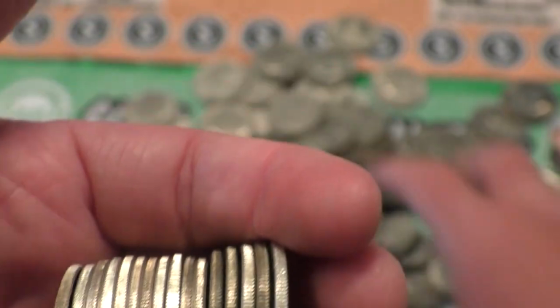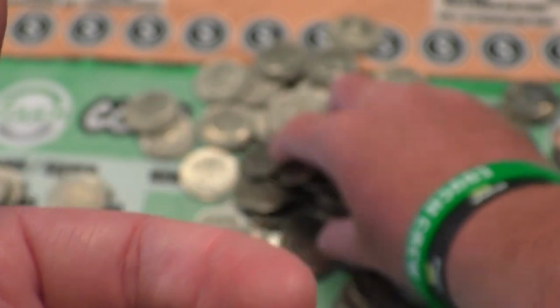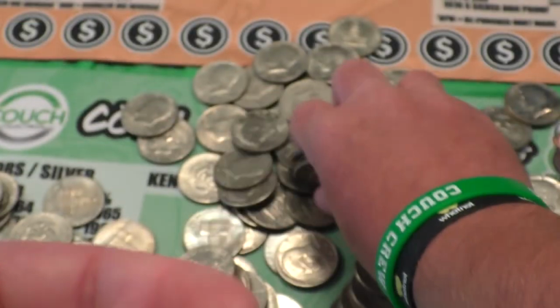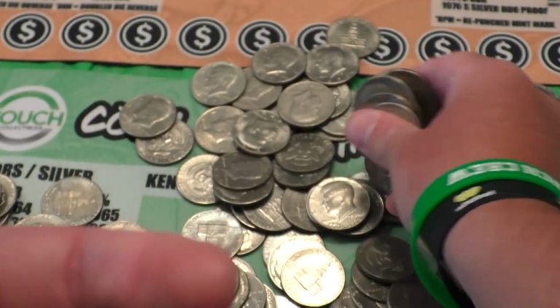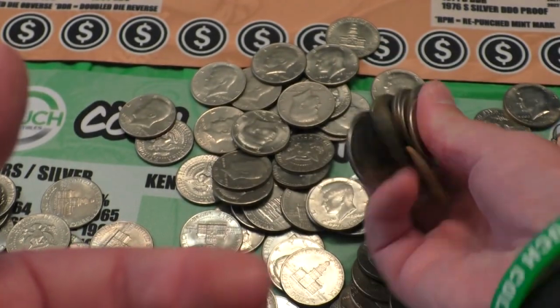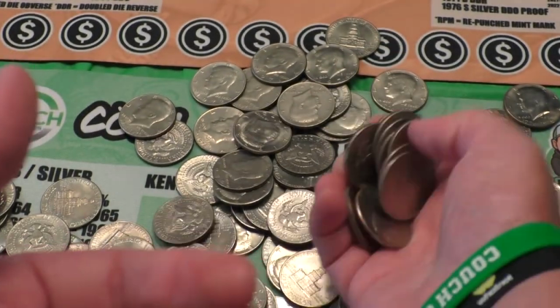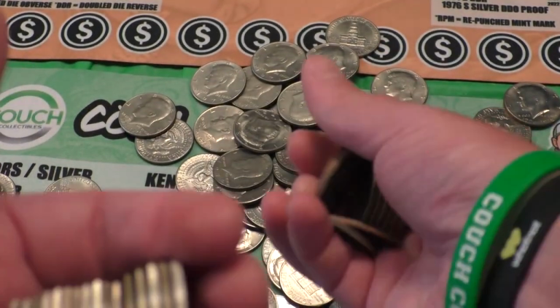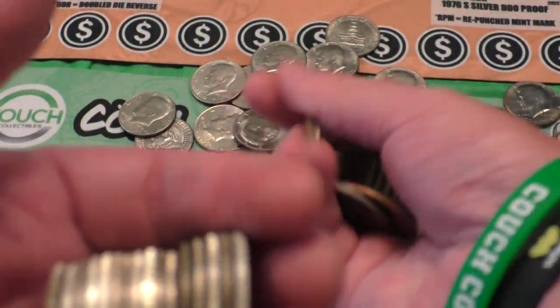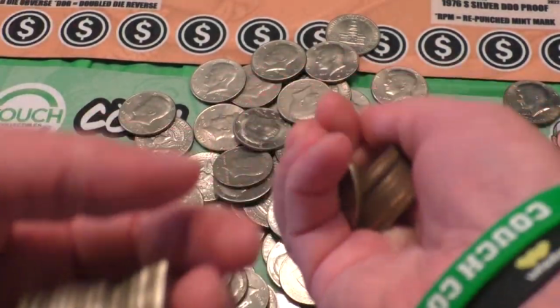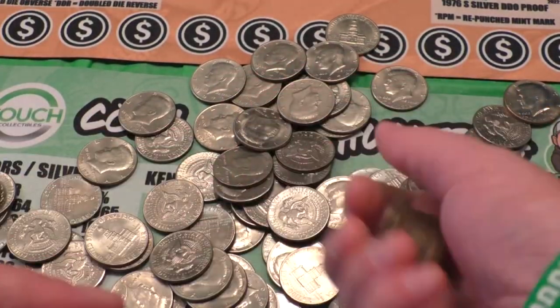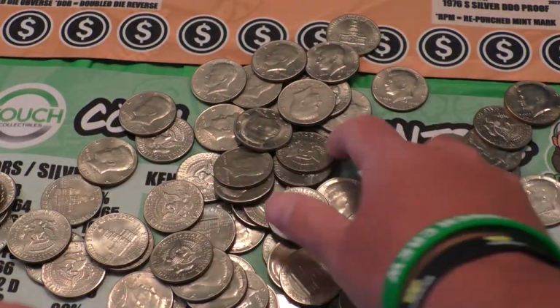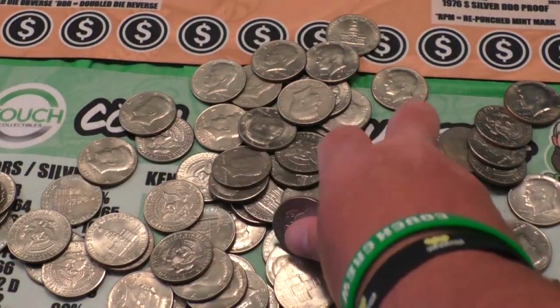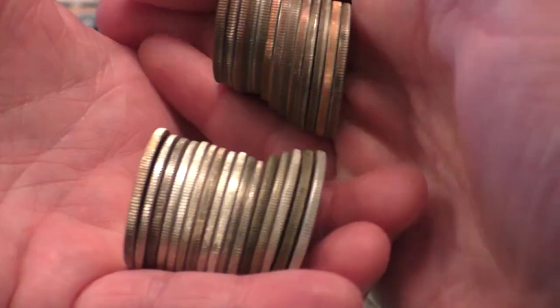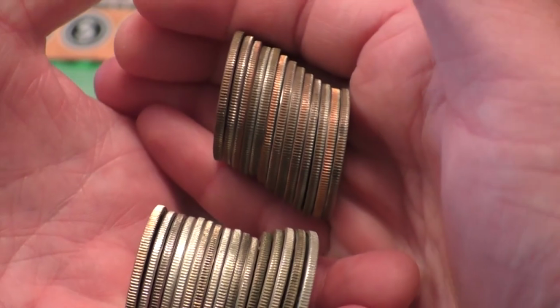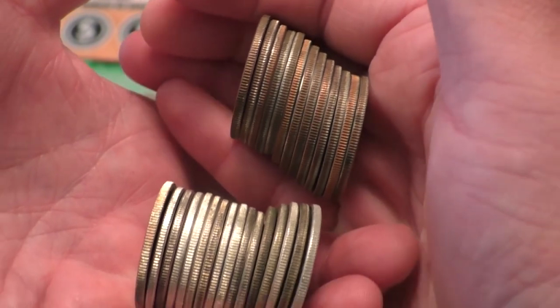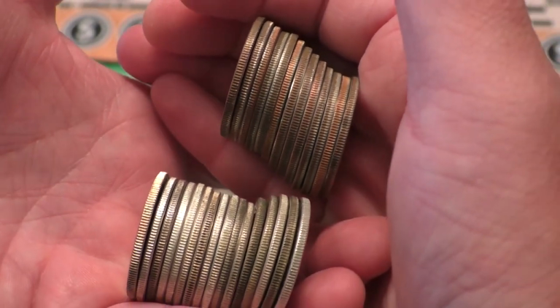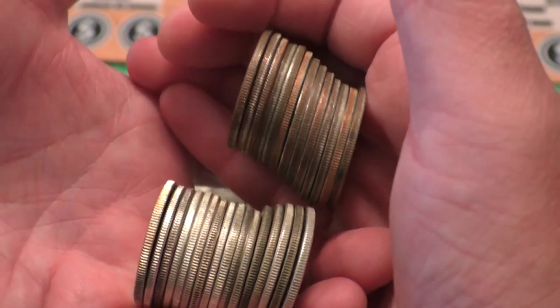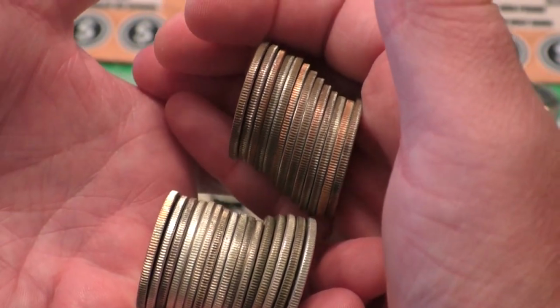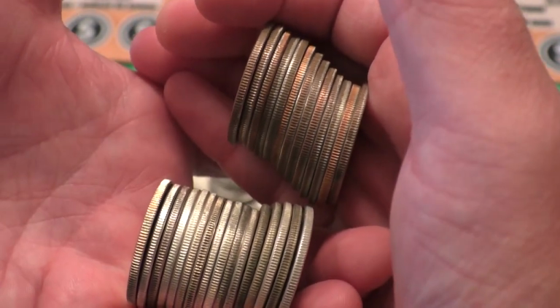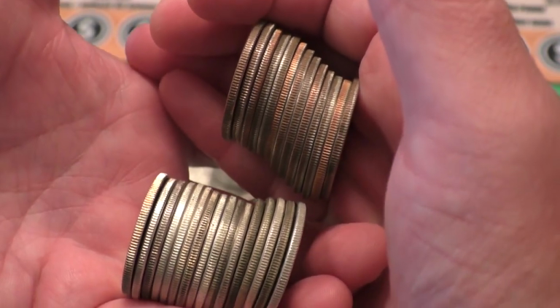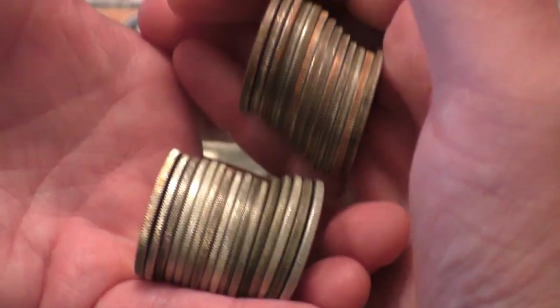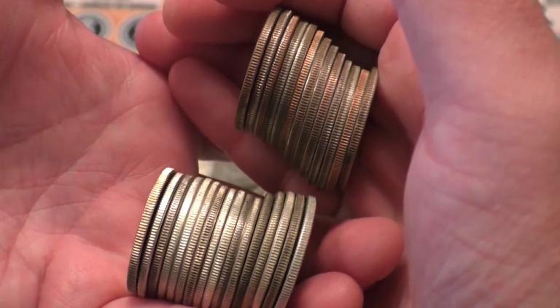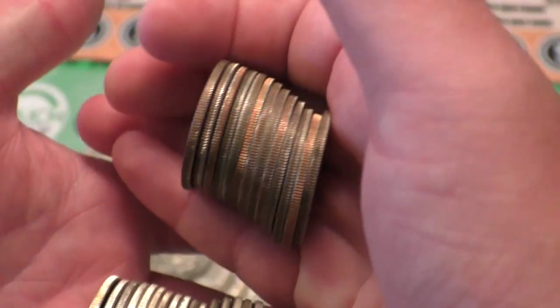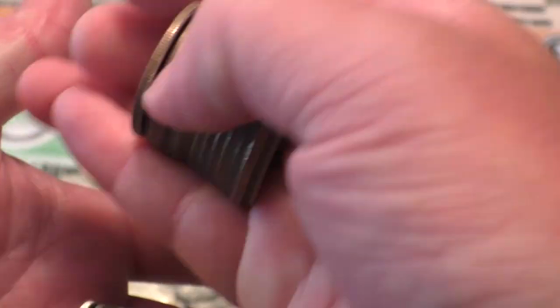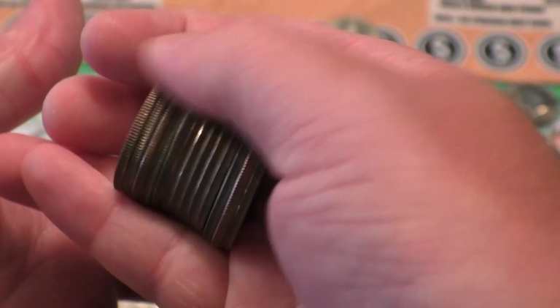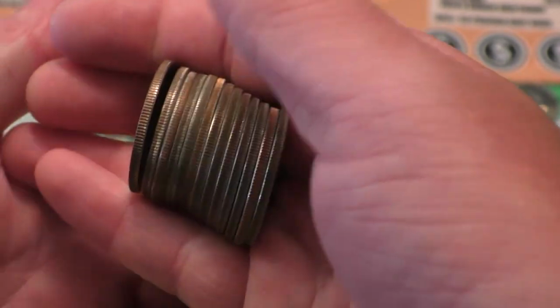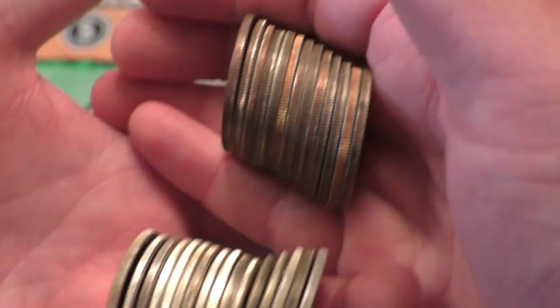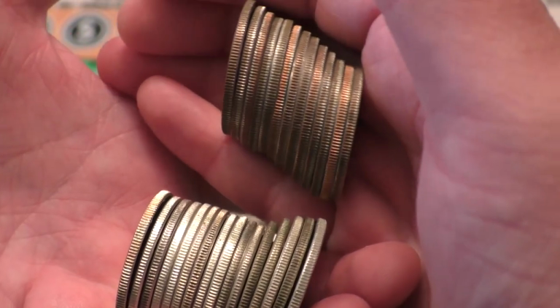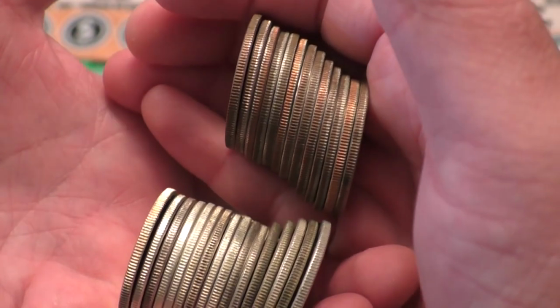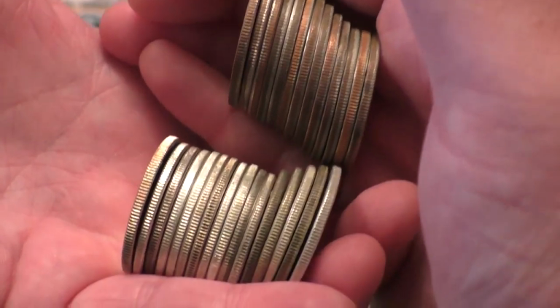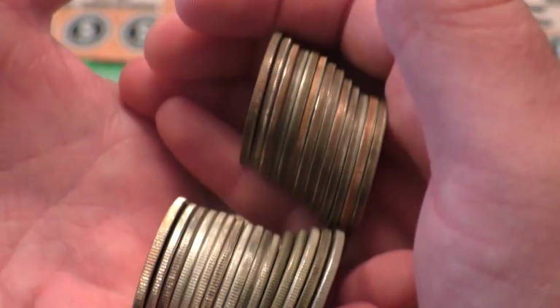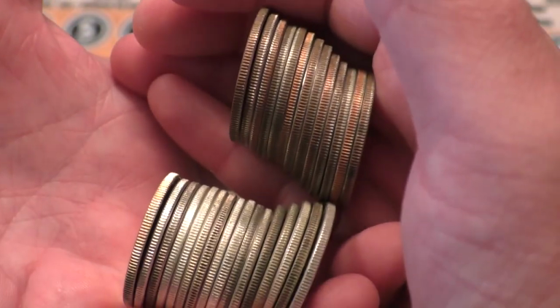You can see all the white edges. If we compare it to a roll of clad coins, you'll see a significant difference in the edge — all white versus the copper clad. Big difference. That's one way.